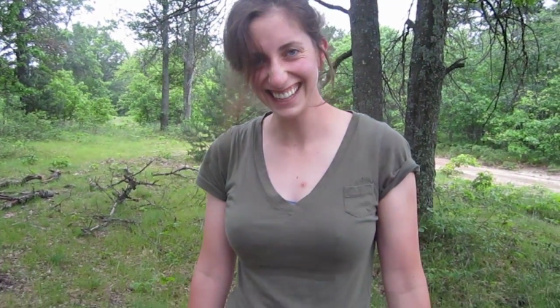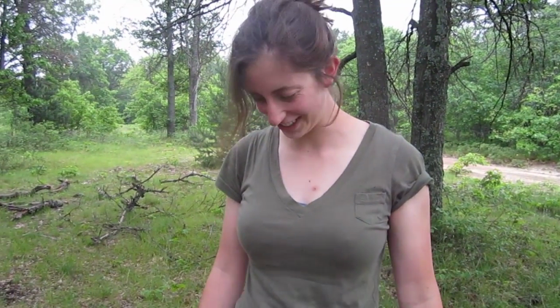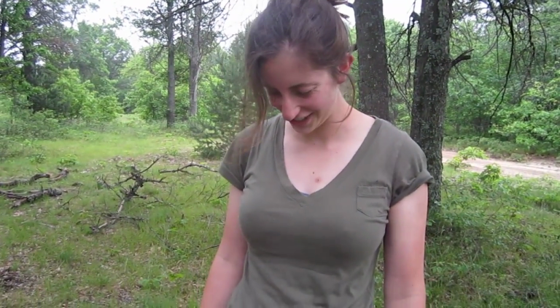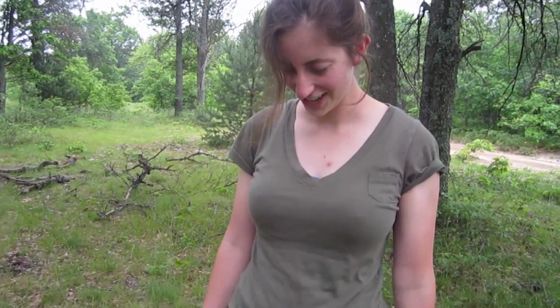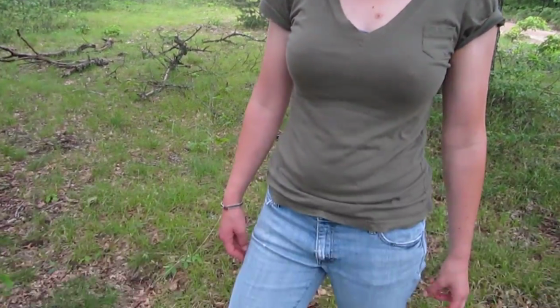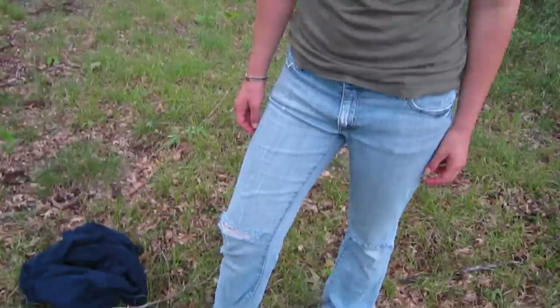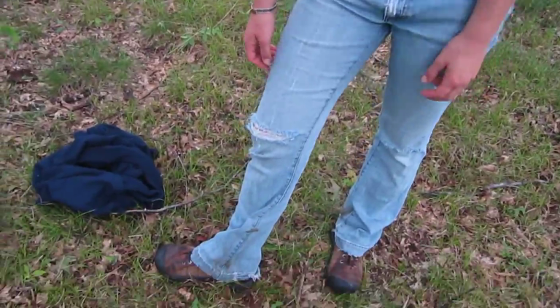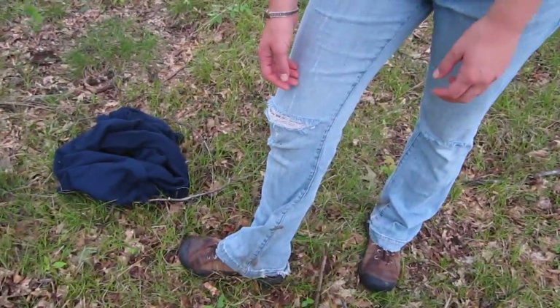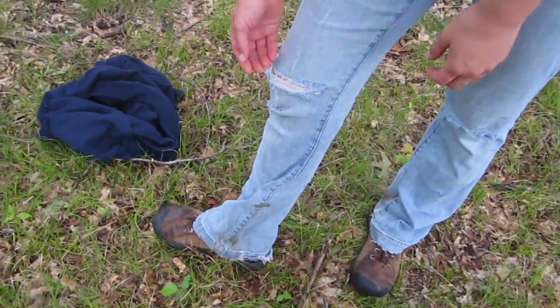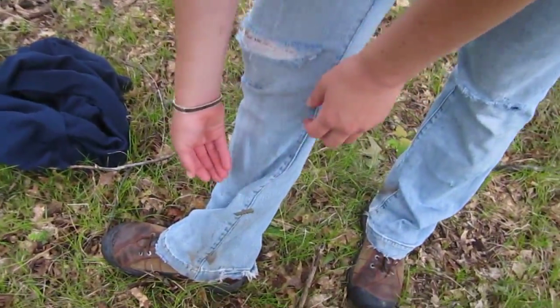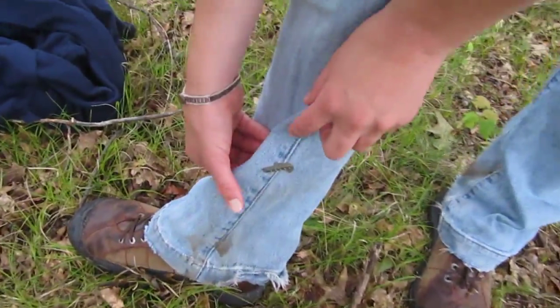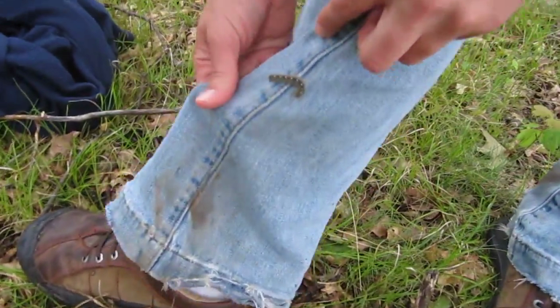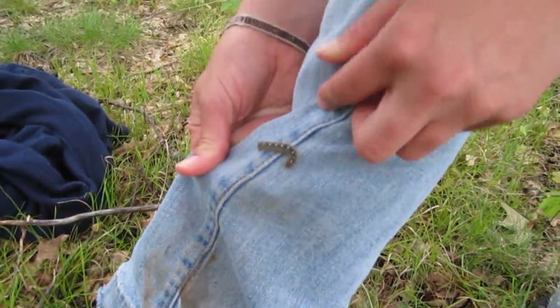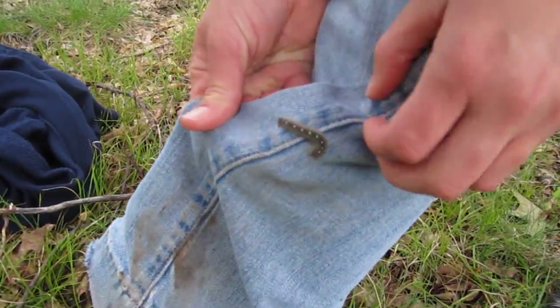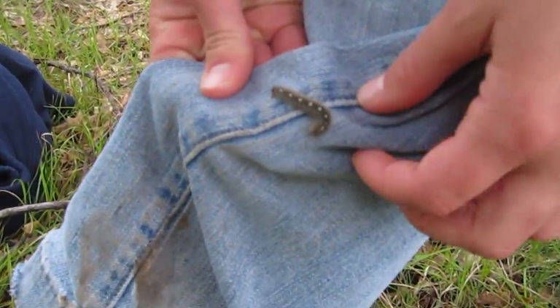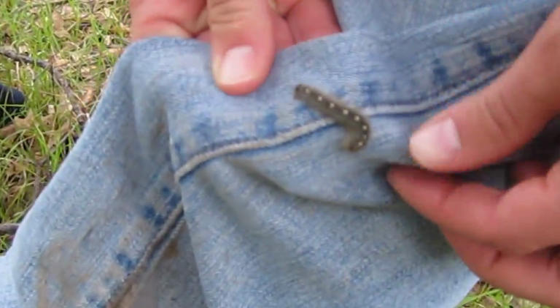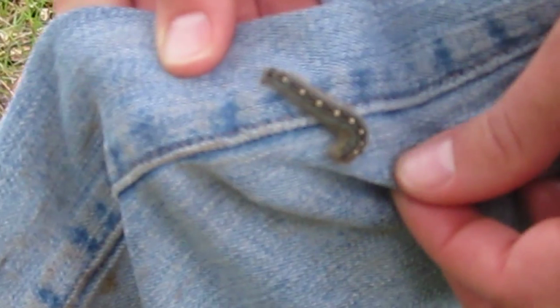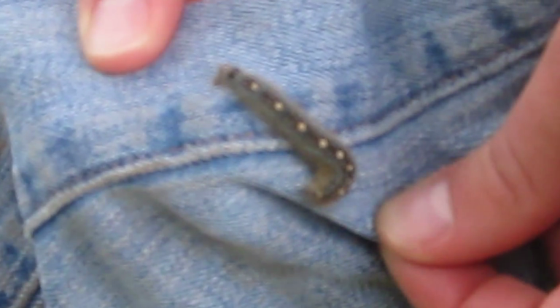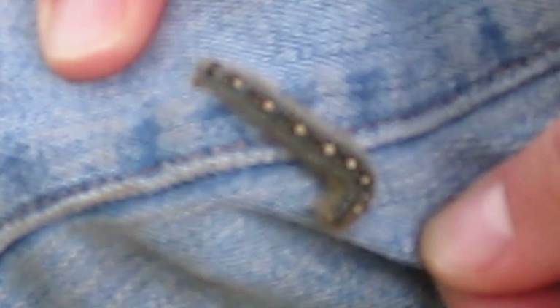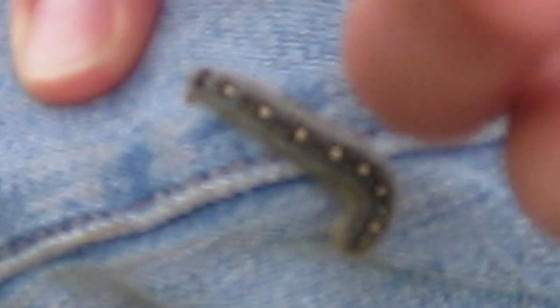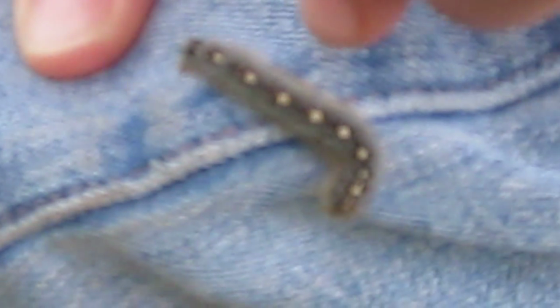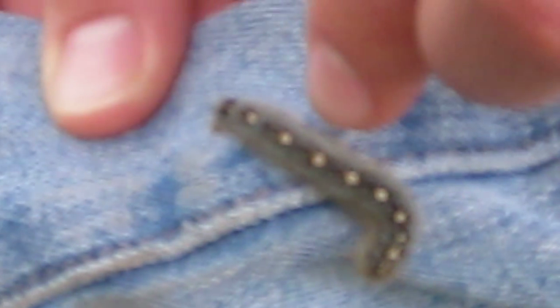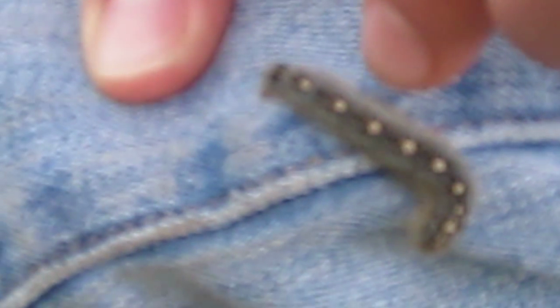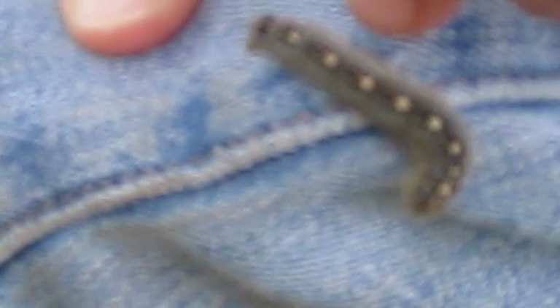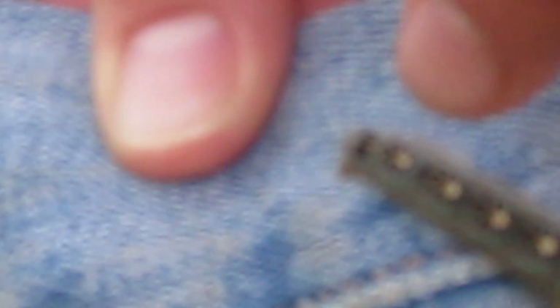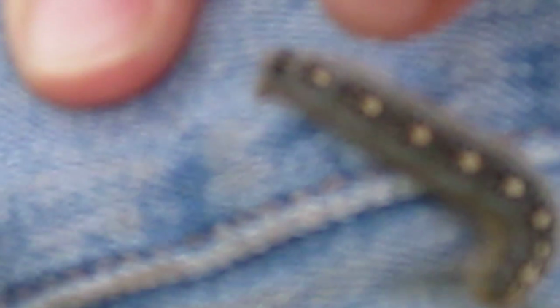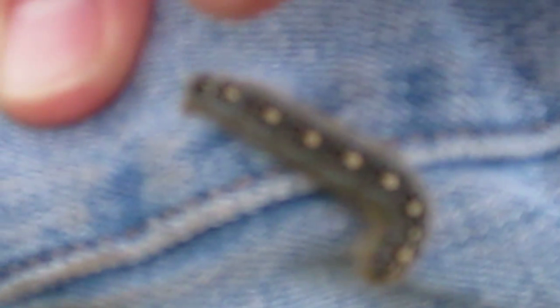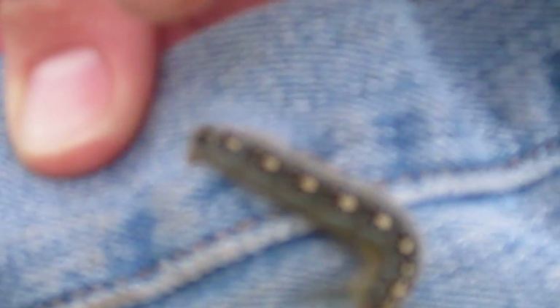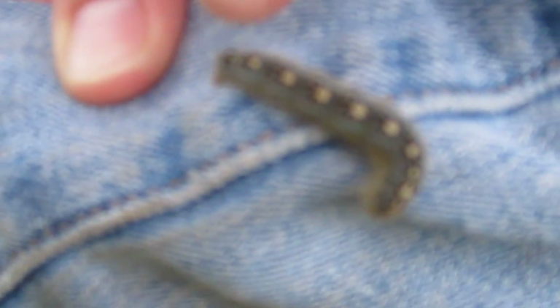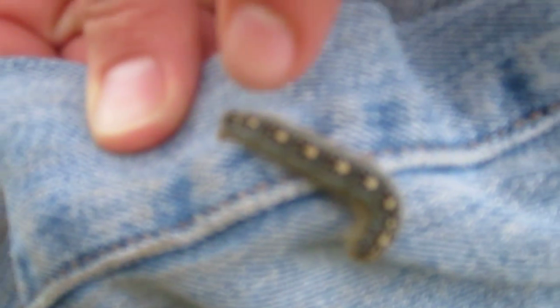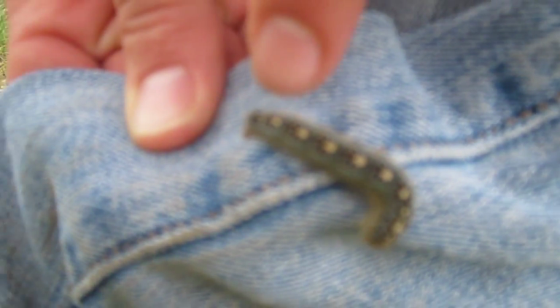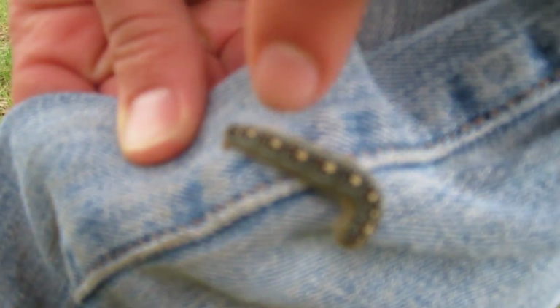Here we are in nature and I have a caterpillar that's stuck to my leg. You can see that each segment of this caterpillar's body has a small penguin pattern on it. You see the beak, the wings, the body.